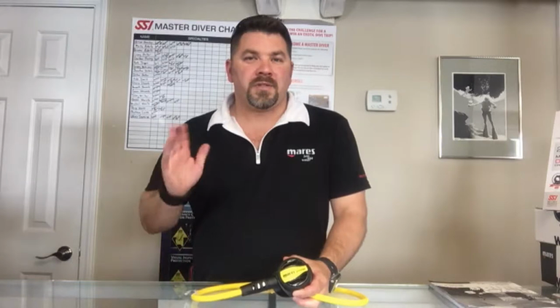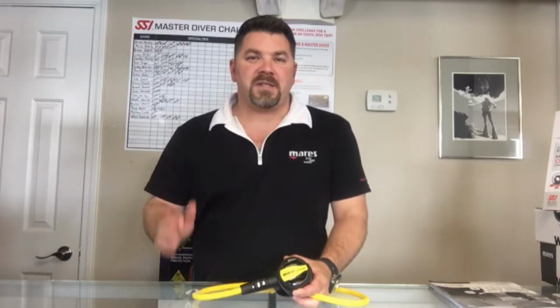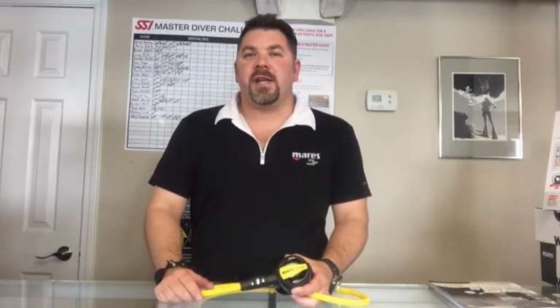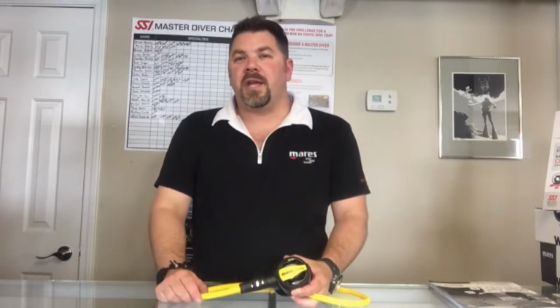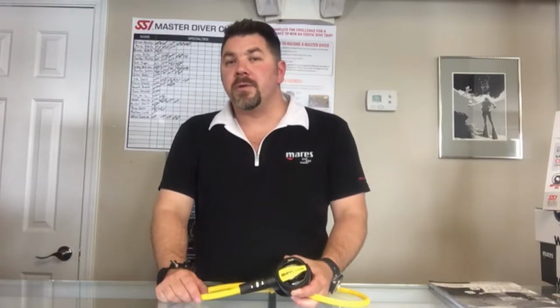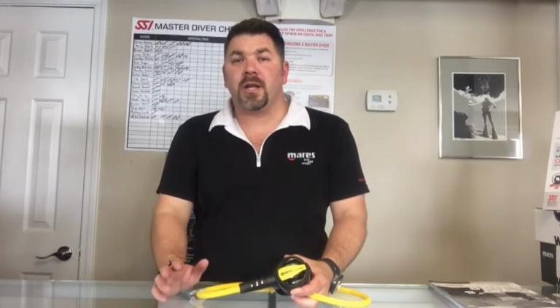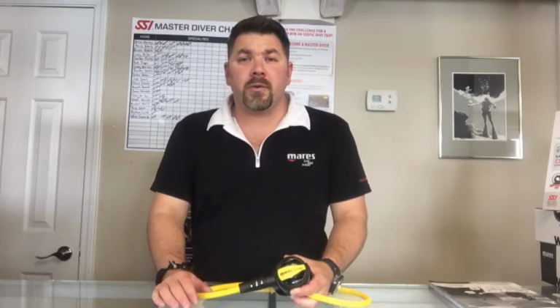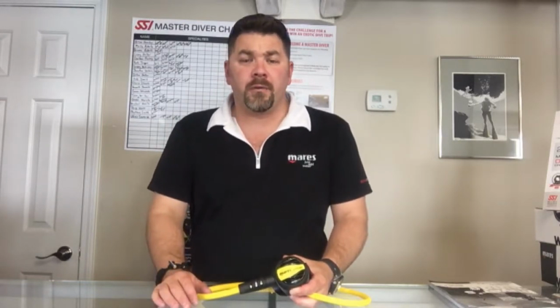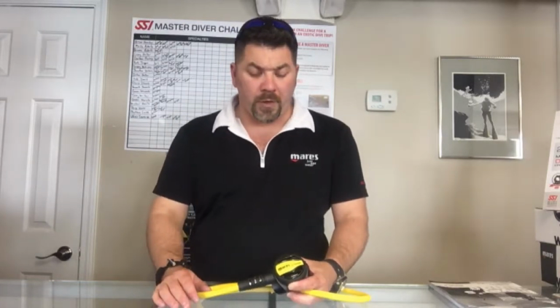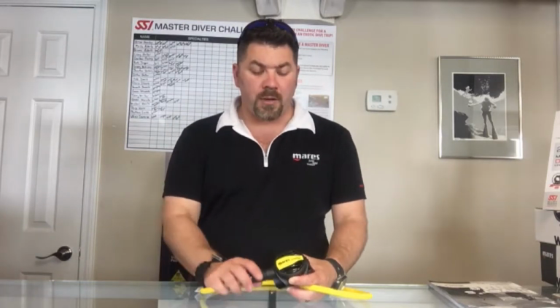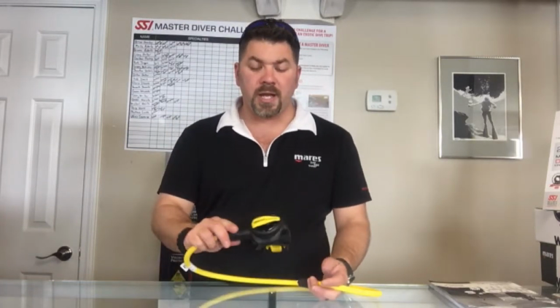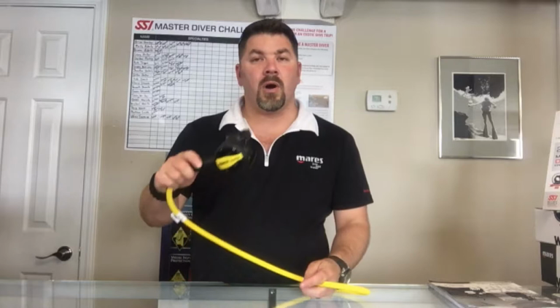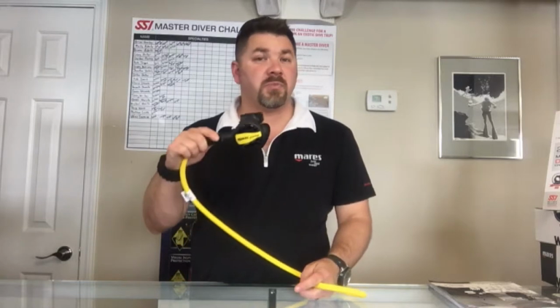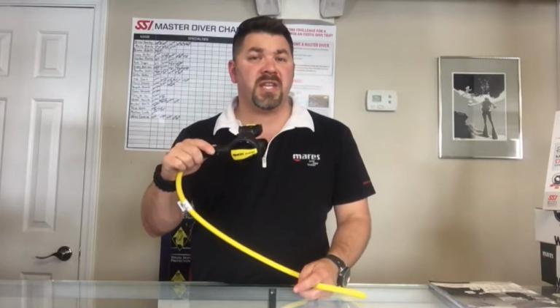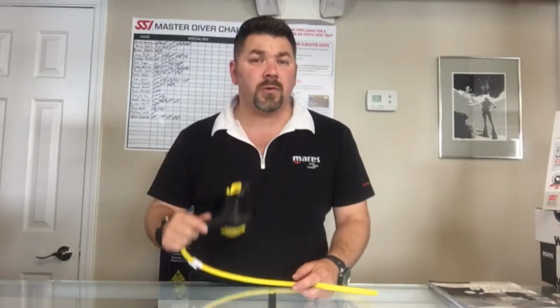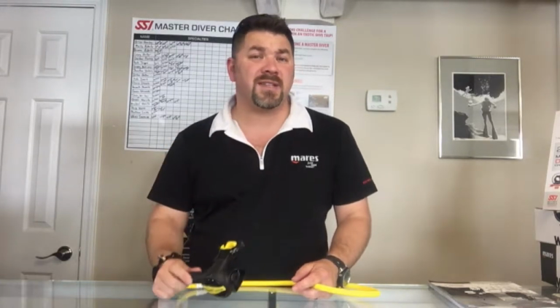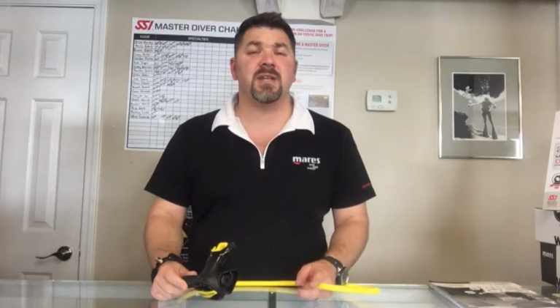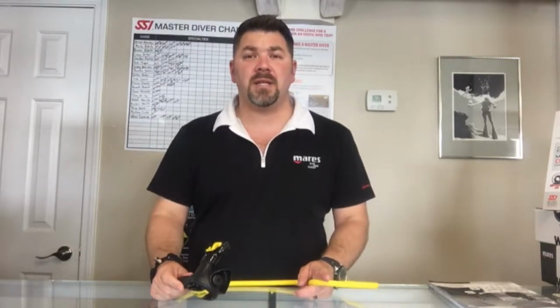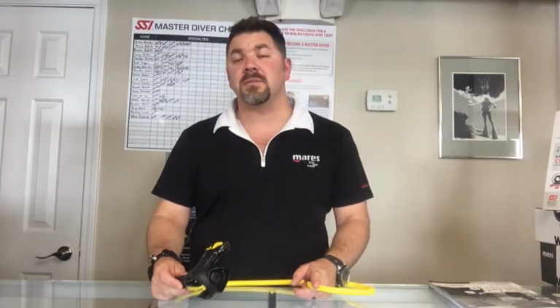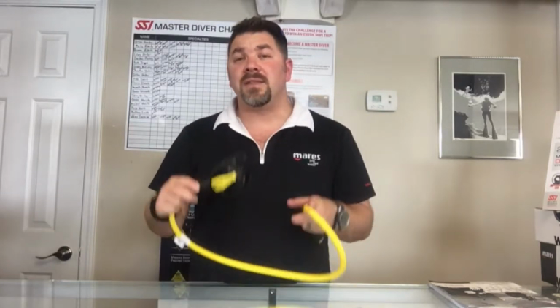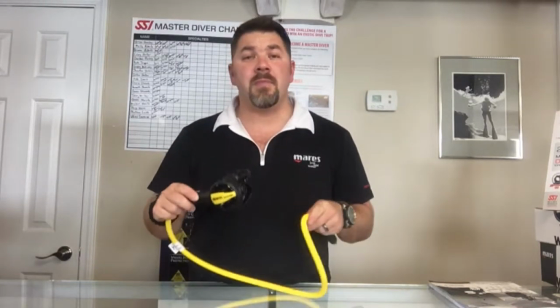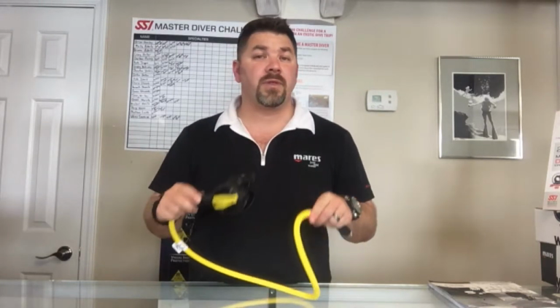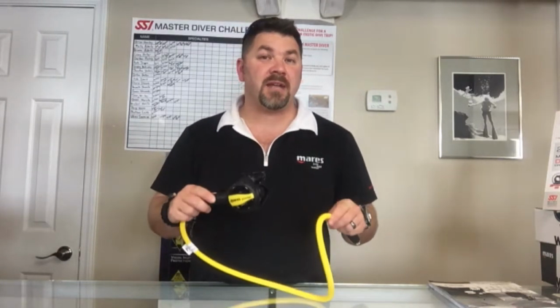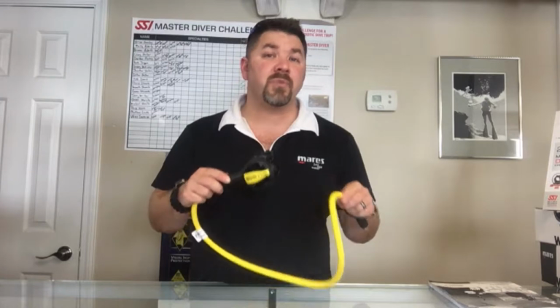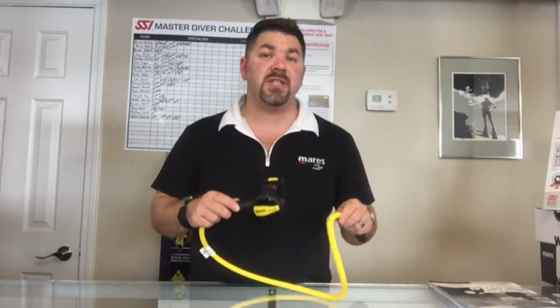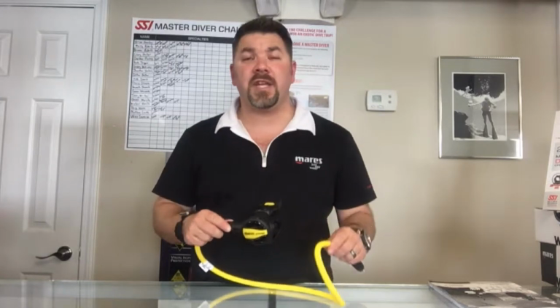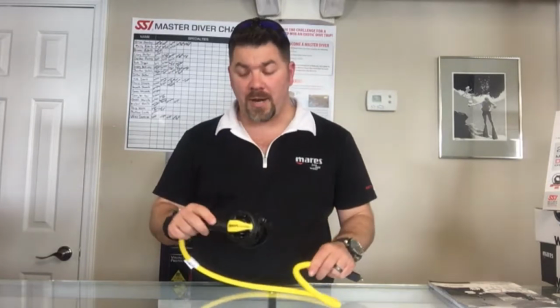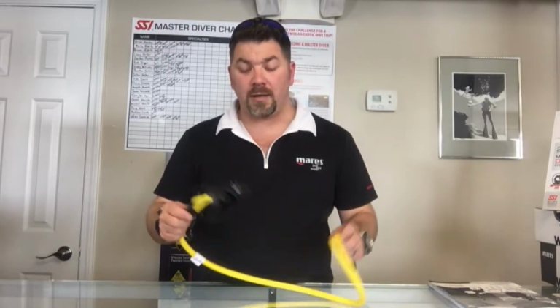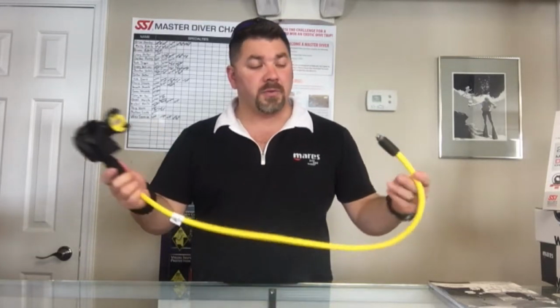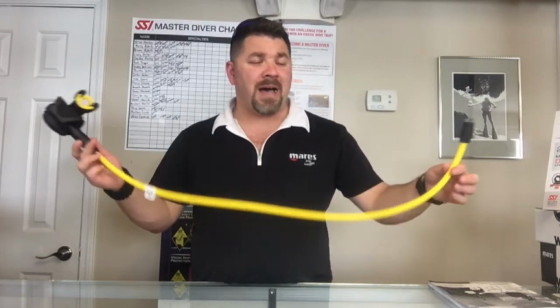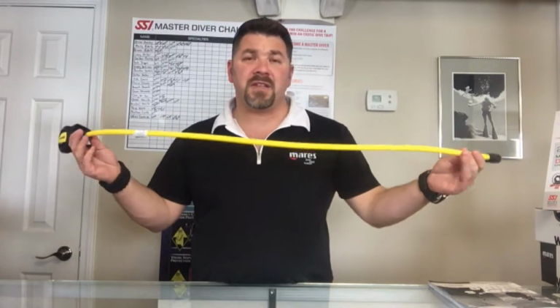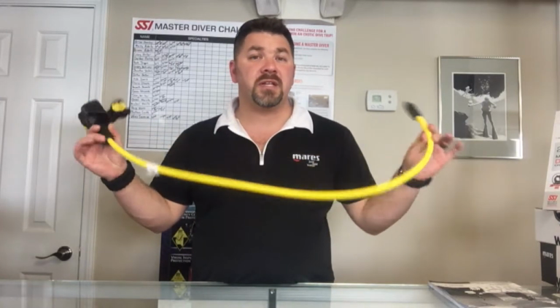What's up guys, it's Brian again from Lake Hickory Scoobin' Marina. Got another quick gear review for you today. We're gonna look at the Marius Prestige alternate second stage regulator system, and this is the mate for the standard Prestige 15x regulator. It comes with the mile flex hose.